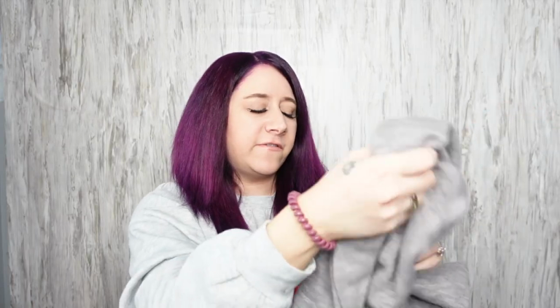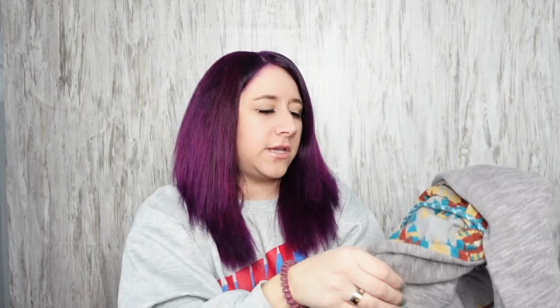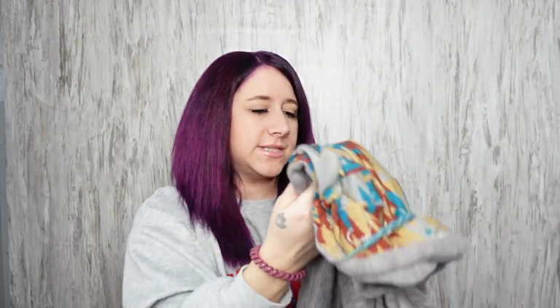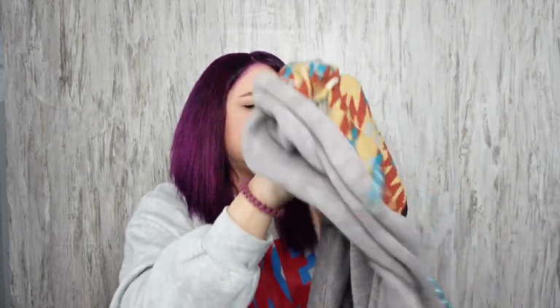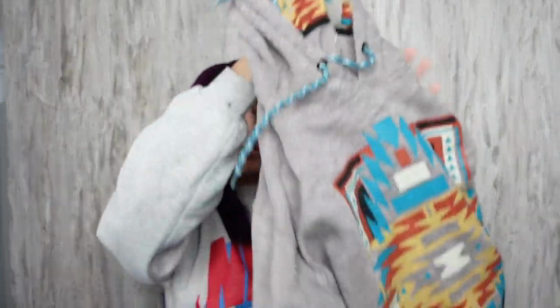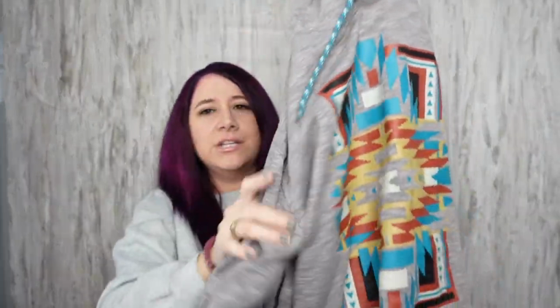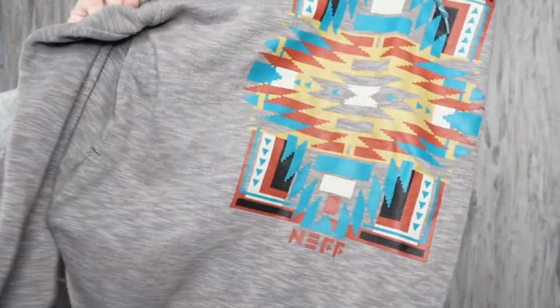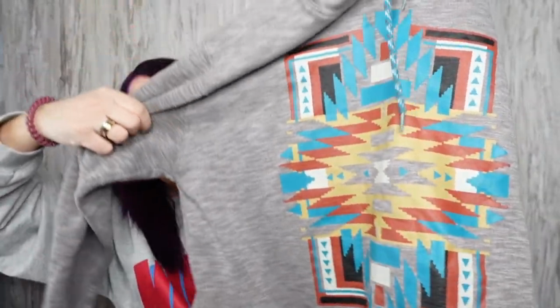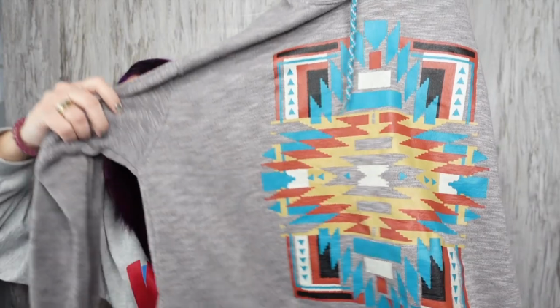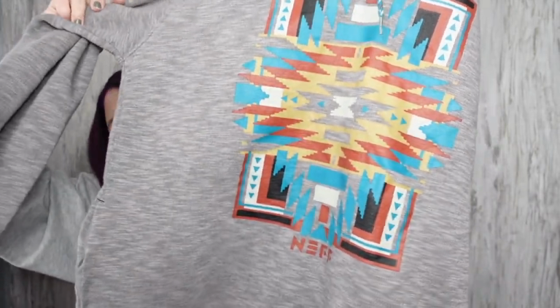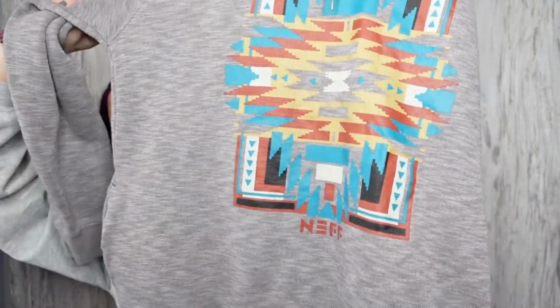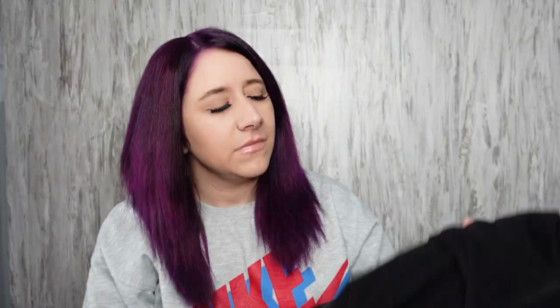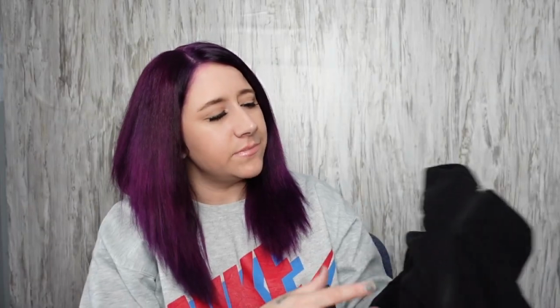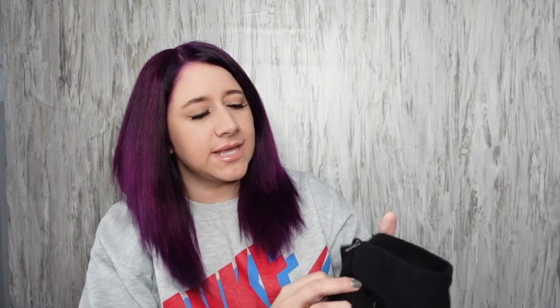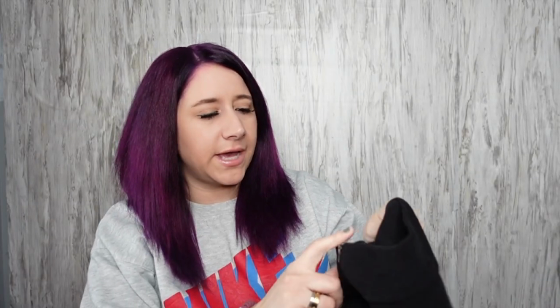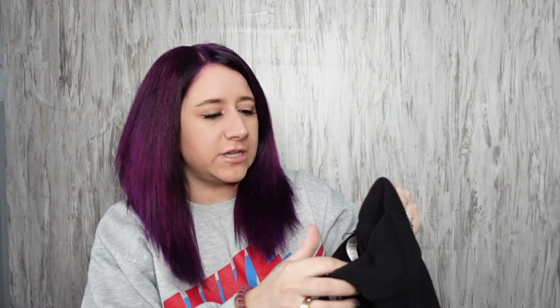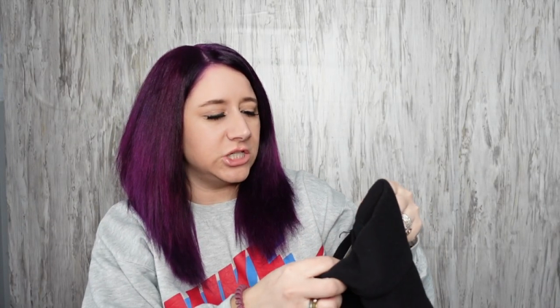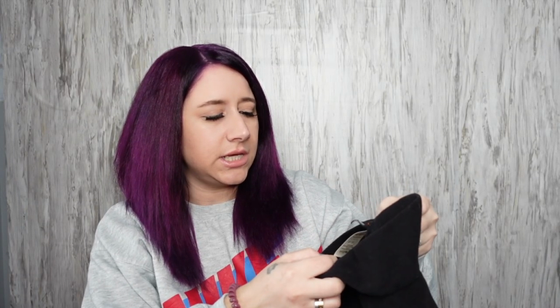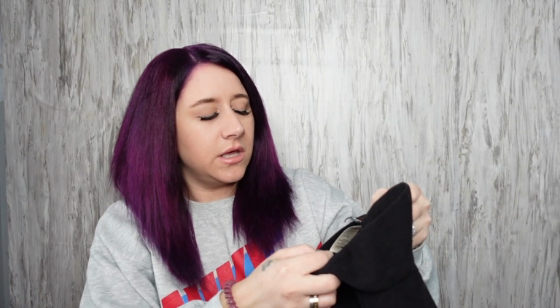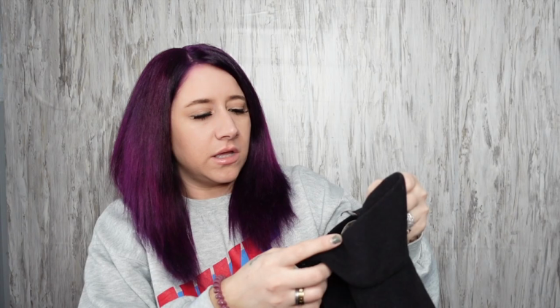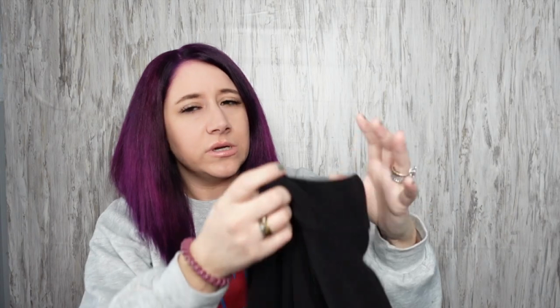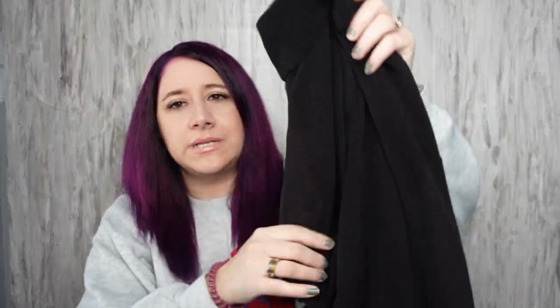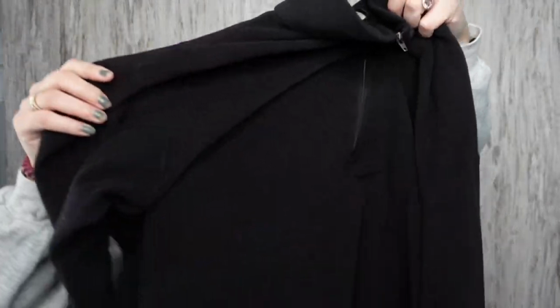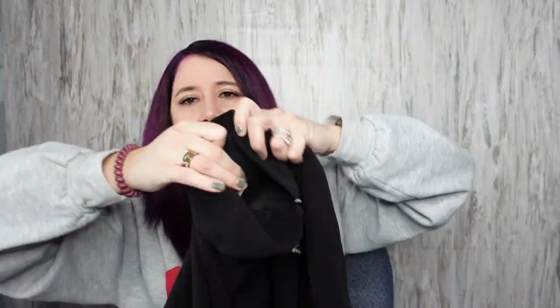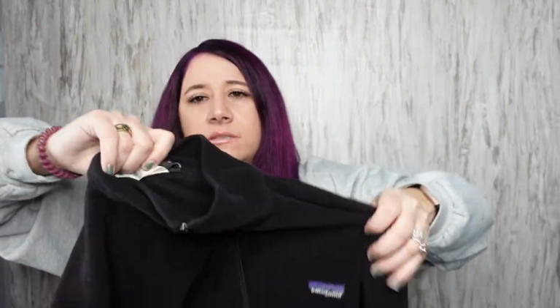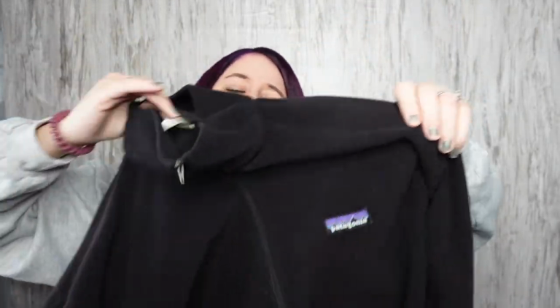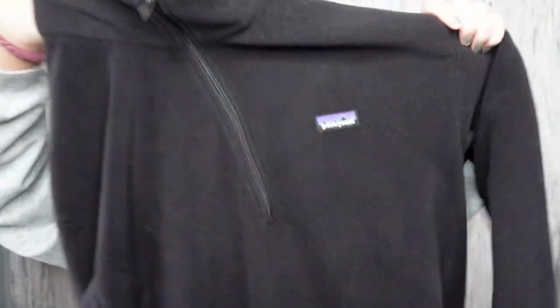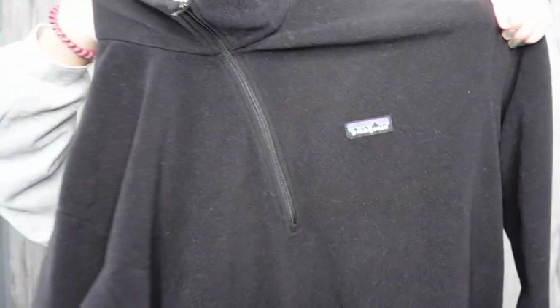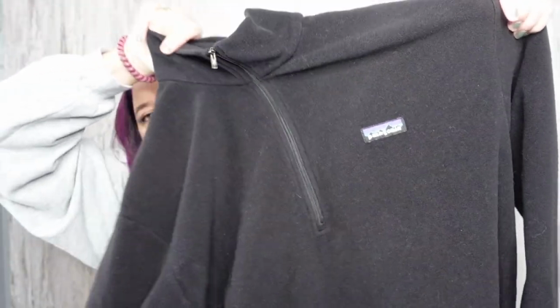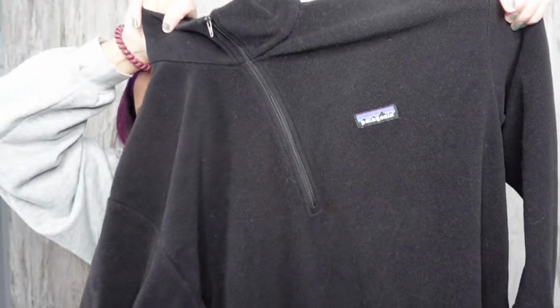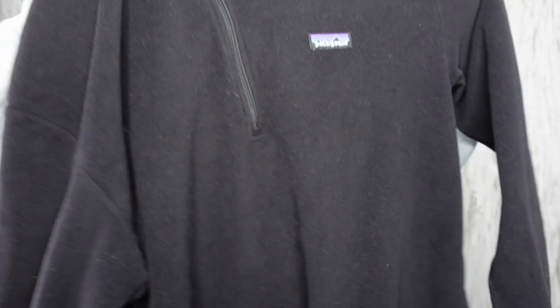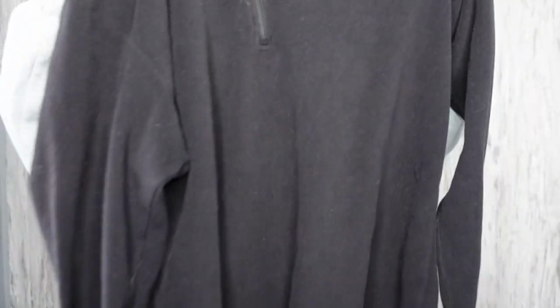Neff hoodie, men's extra large. I just liked the design on it. I also found this men's Patagonia Synchilla quarter zip, size large. It's just the lightweight quarter zip in black.